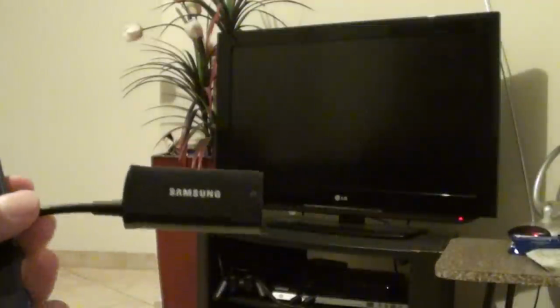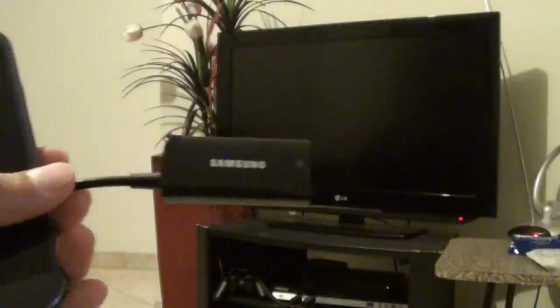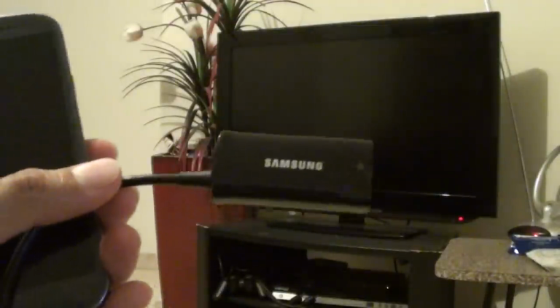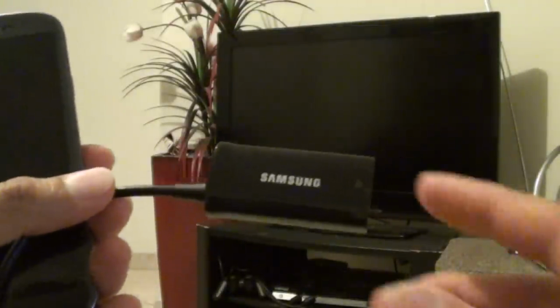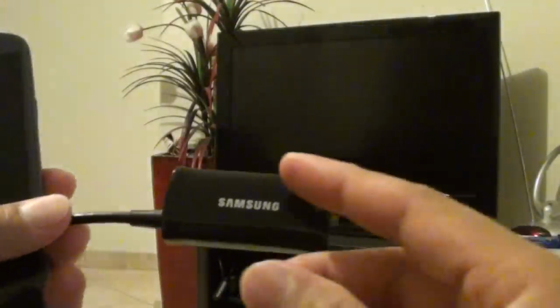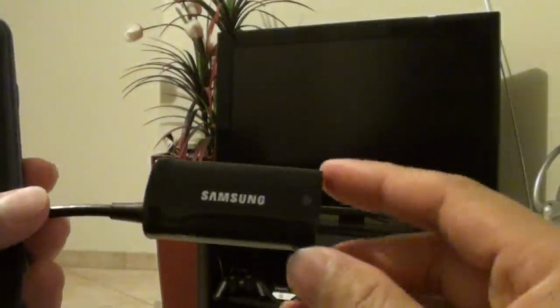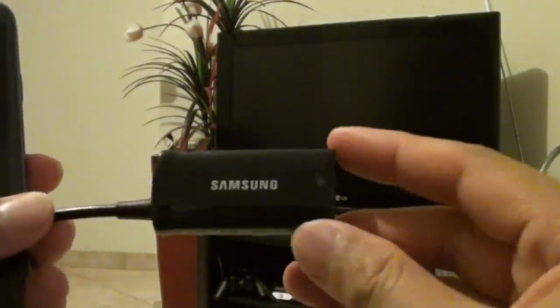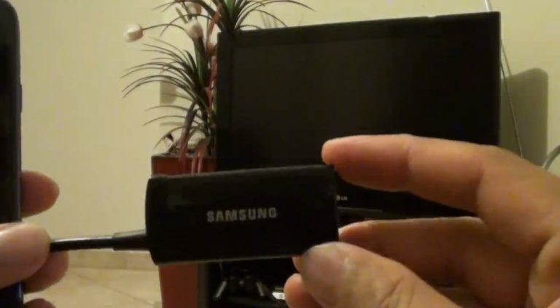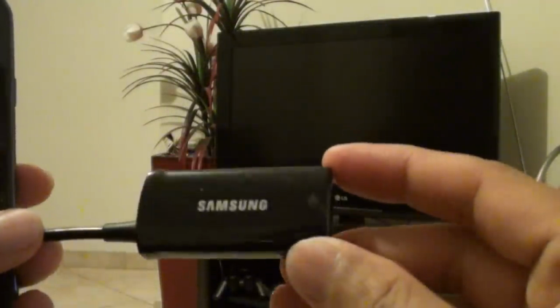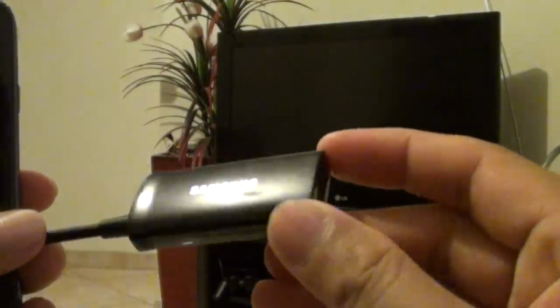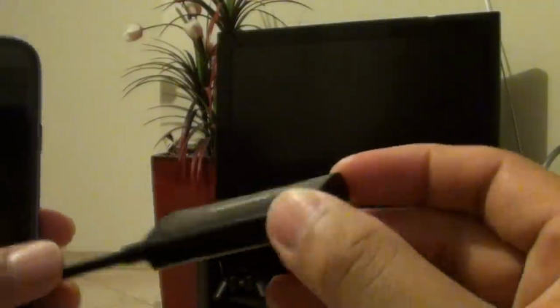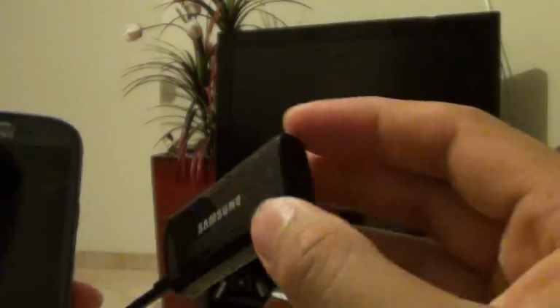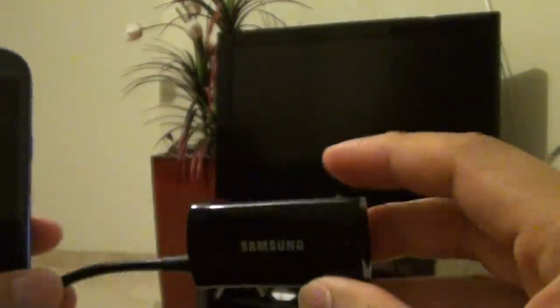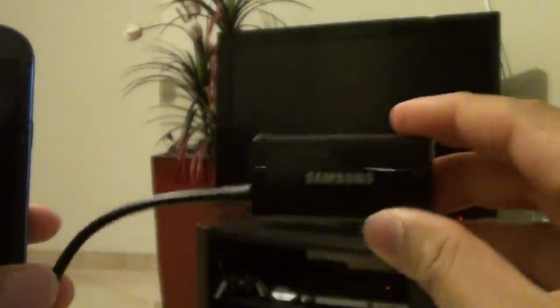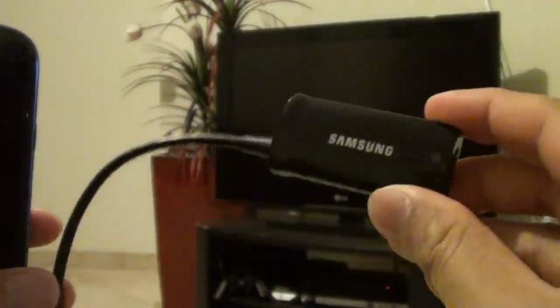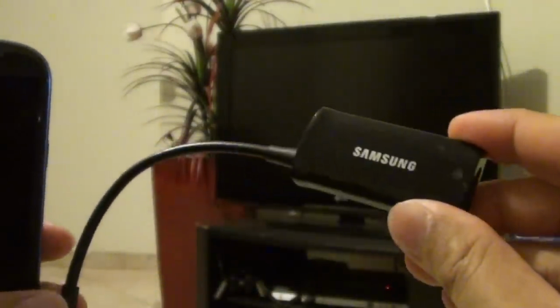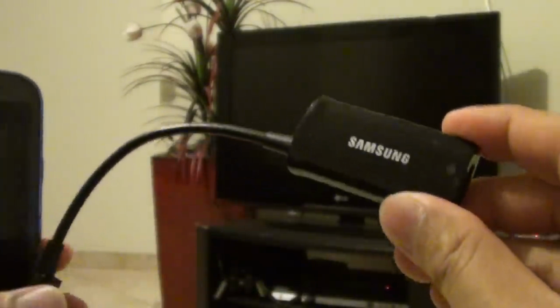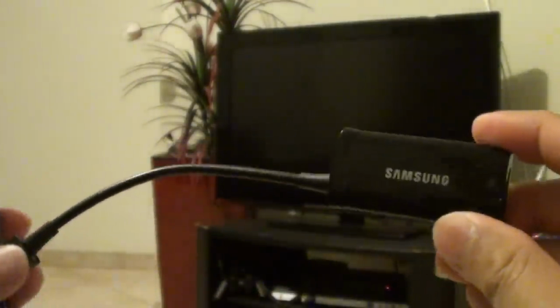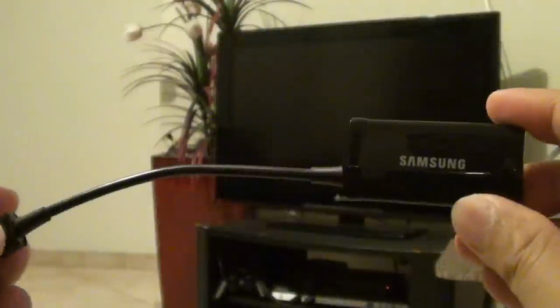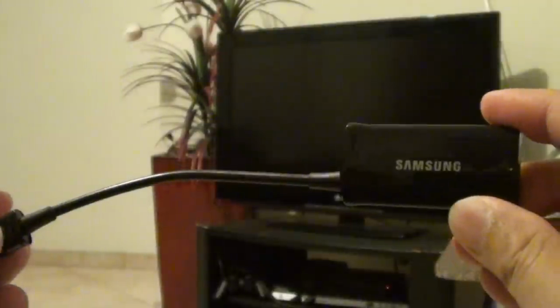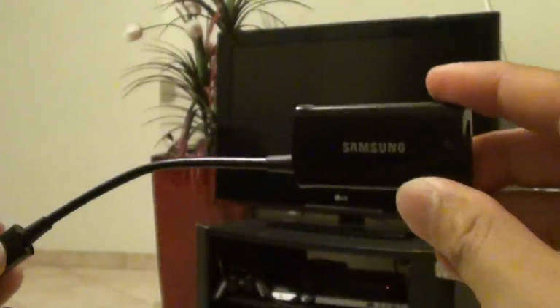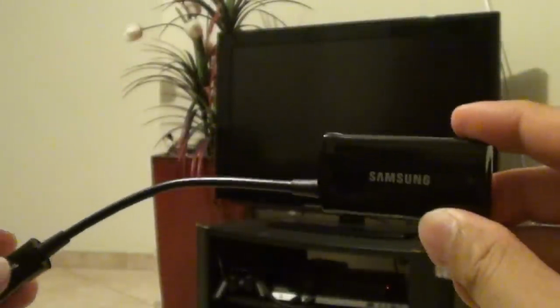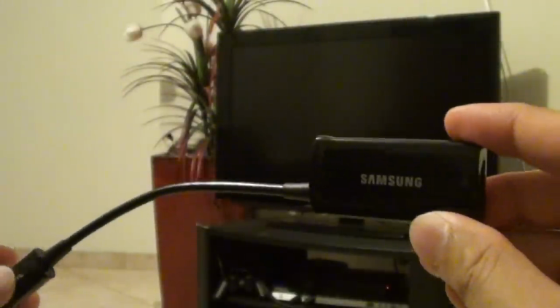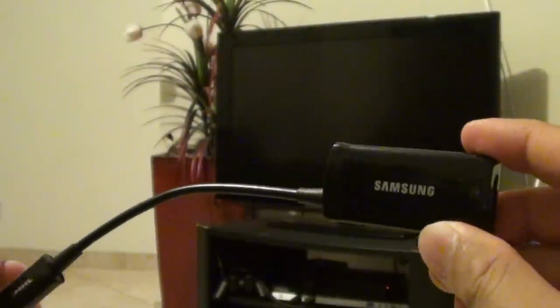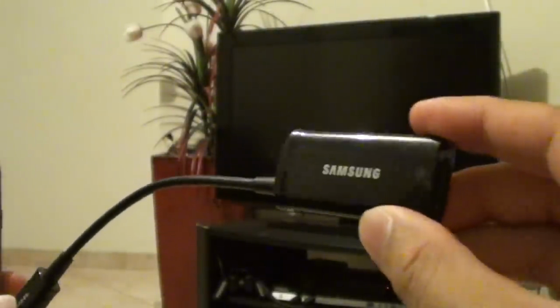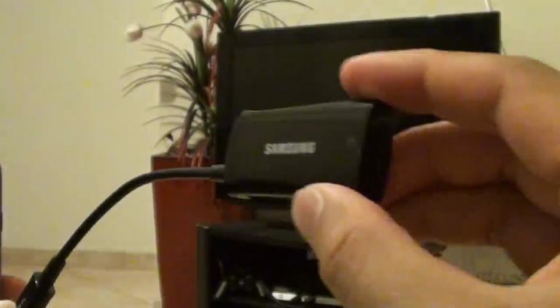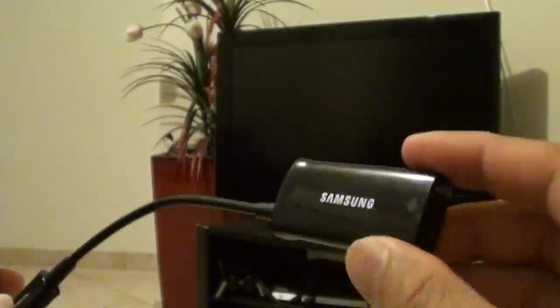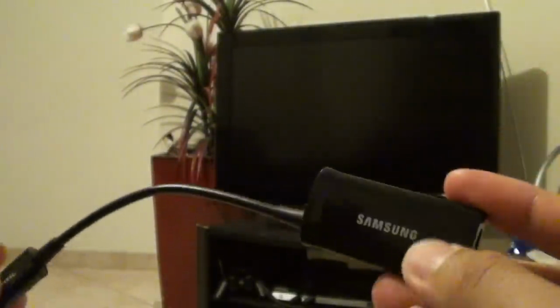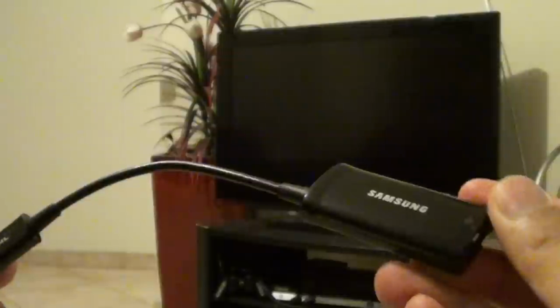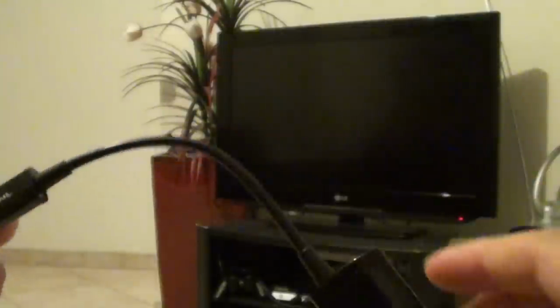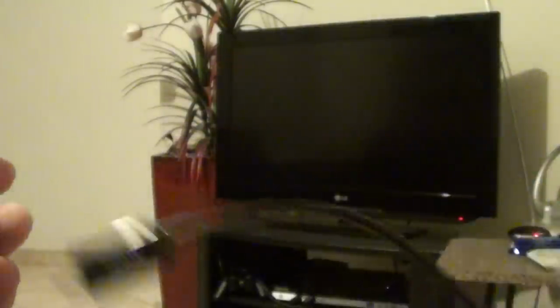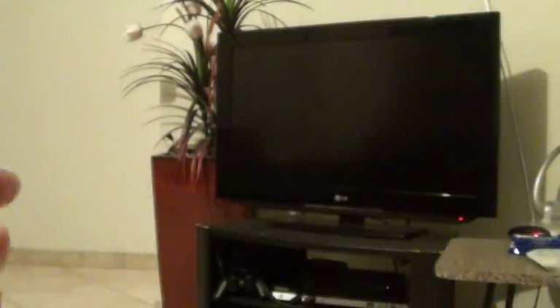I would rather go with a branded adapter, so you know when you order the item and it comes to you, you can trust that it will work.